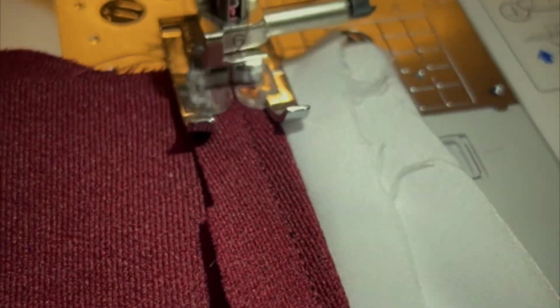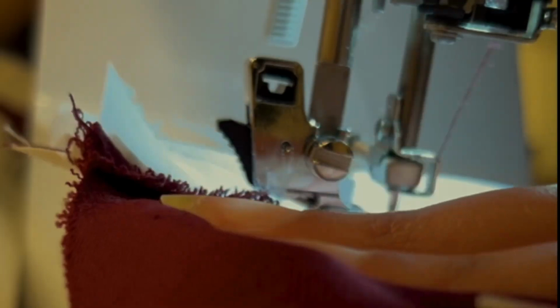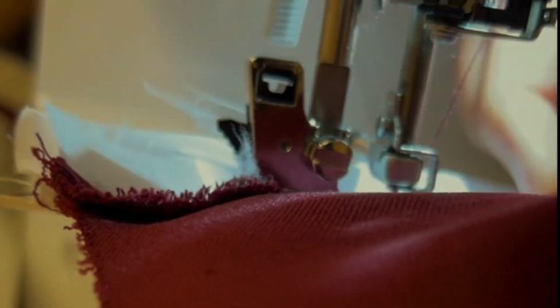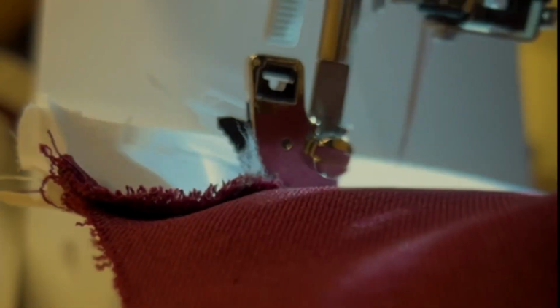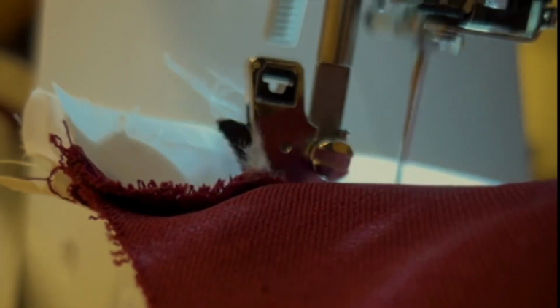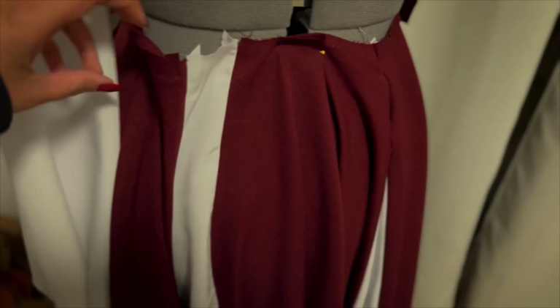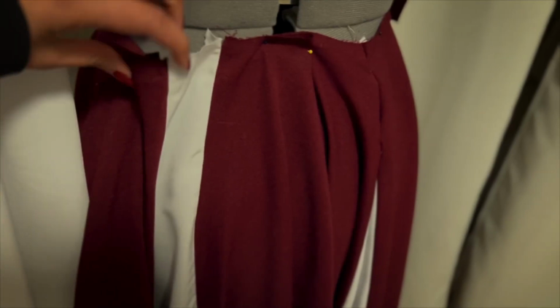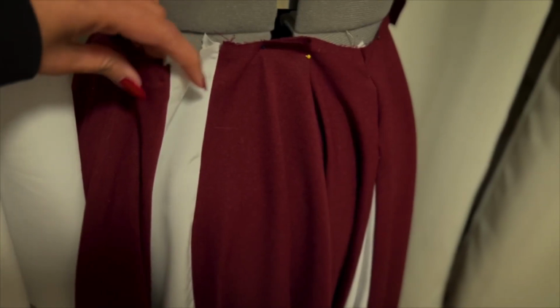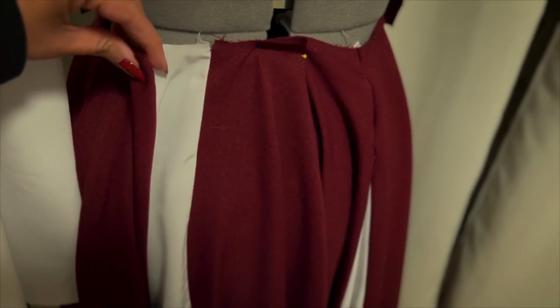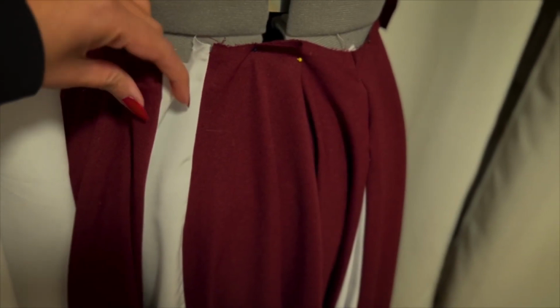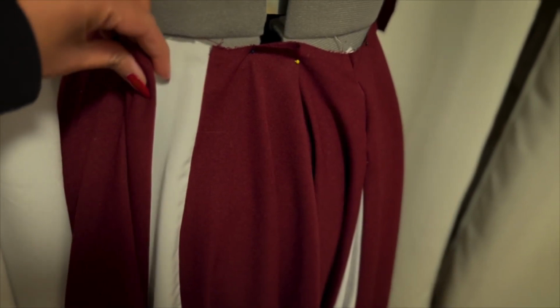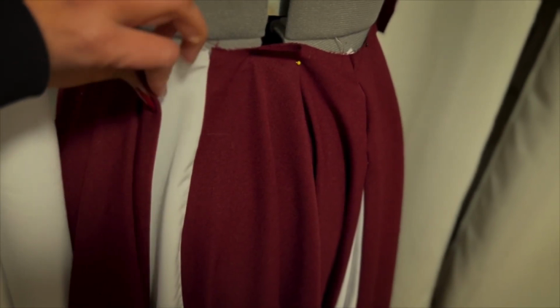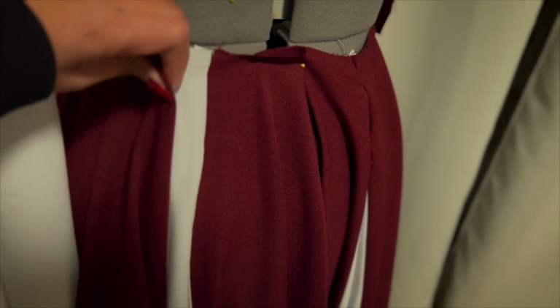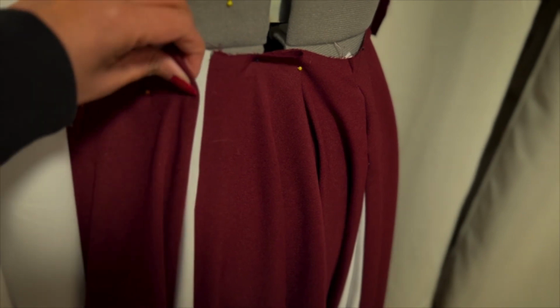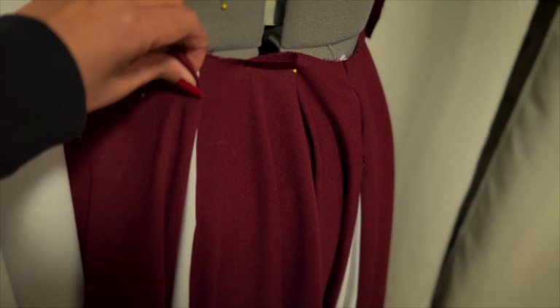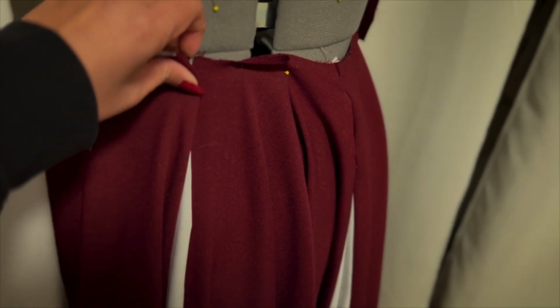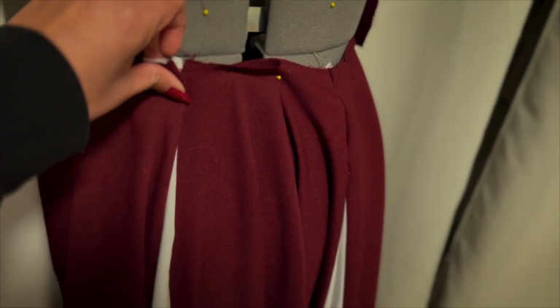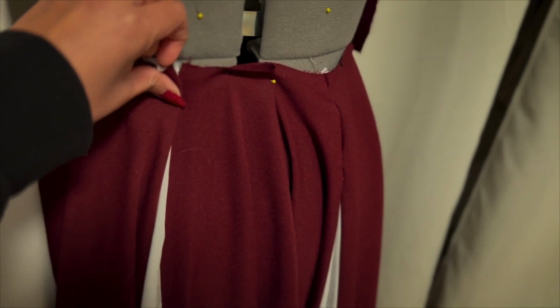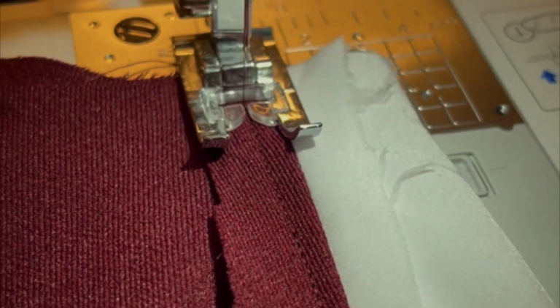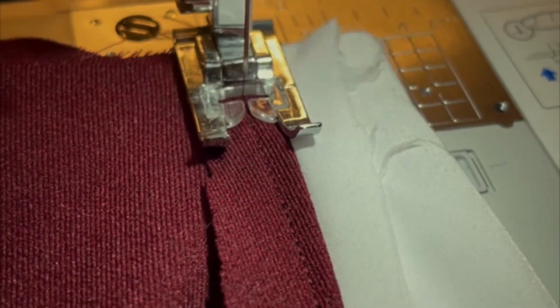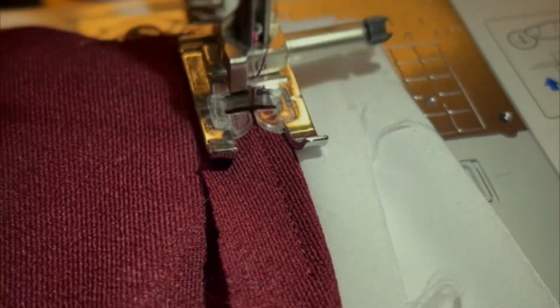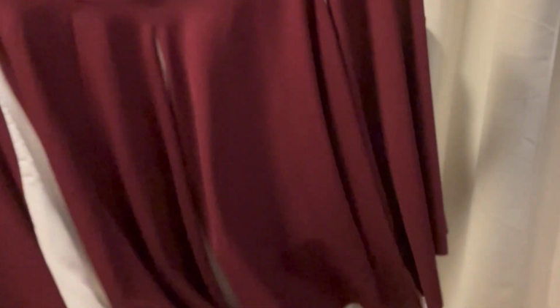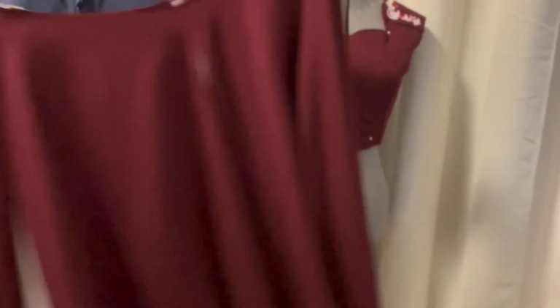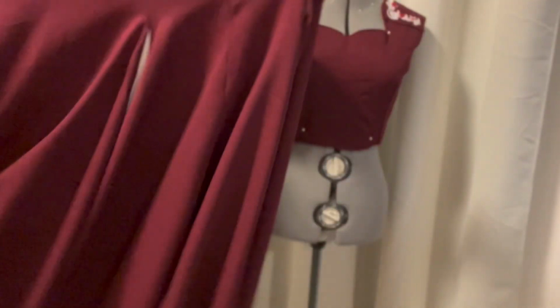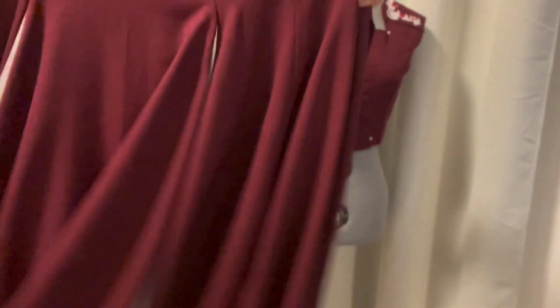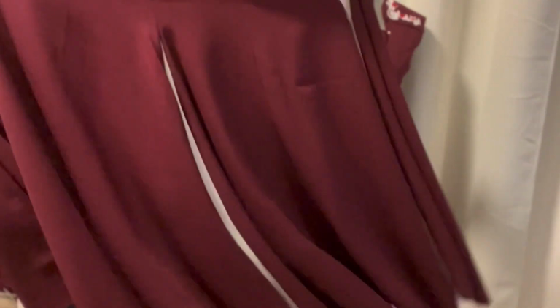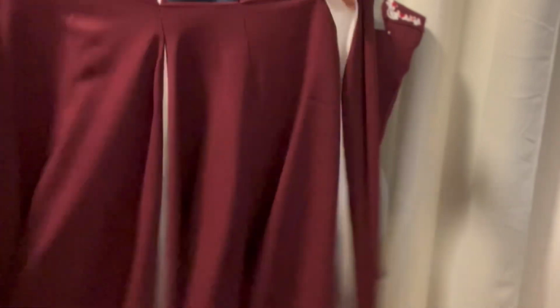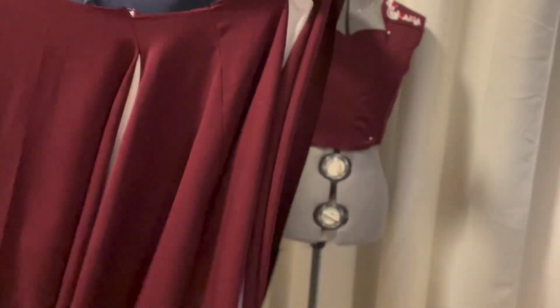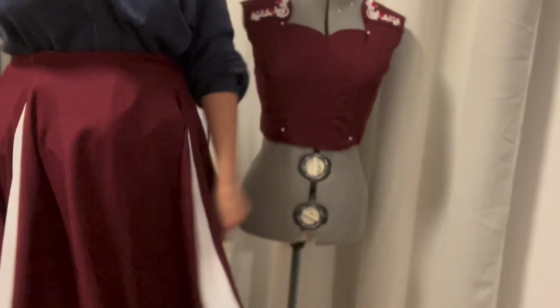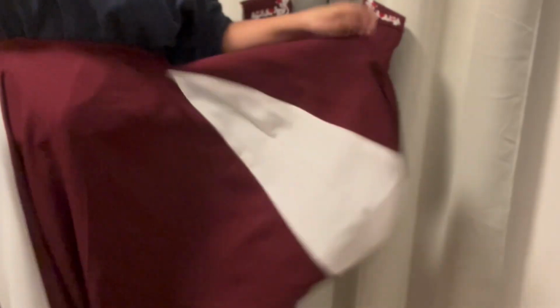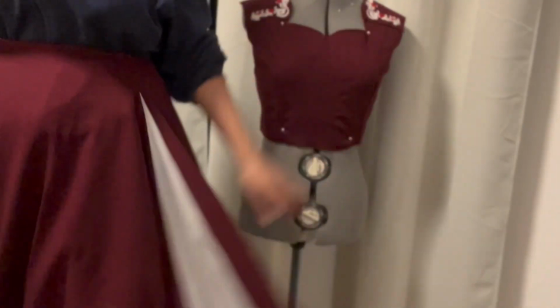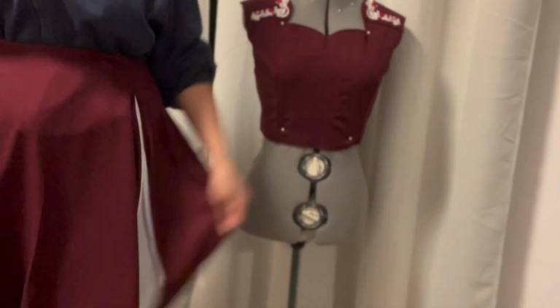That's it for part one. In the next part of the tutorial, I'm going to cover how I made this sweetheart bodice with shoulder embroidery detail. Don't forget to subscribe and see you in the next video. Happy sewing!